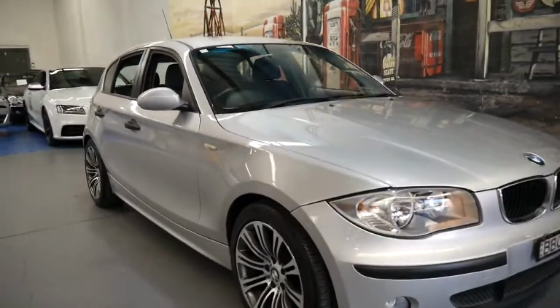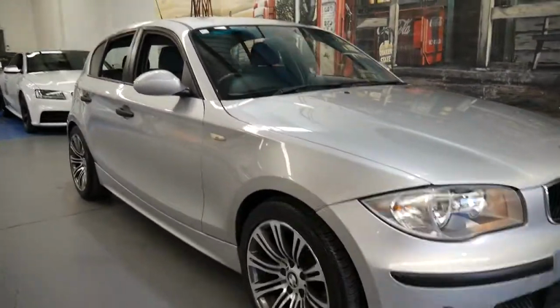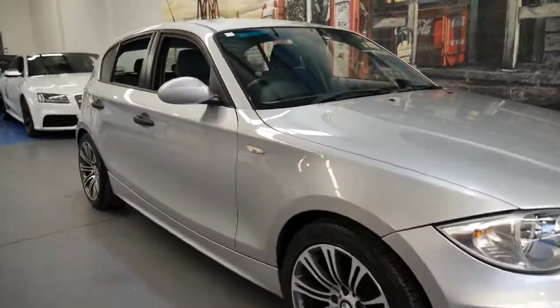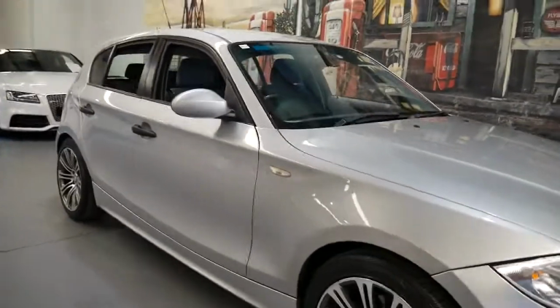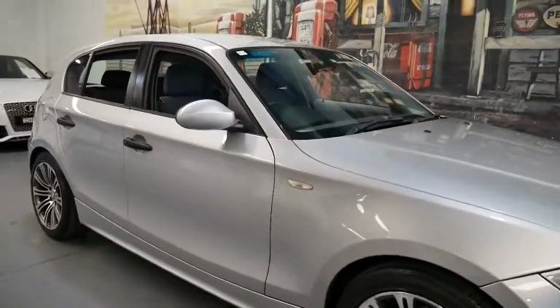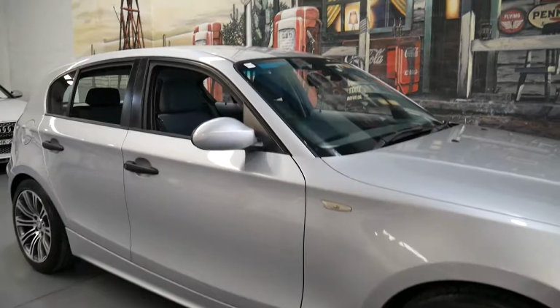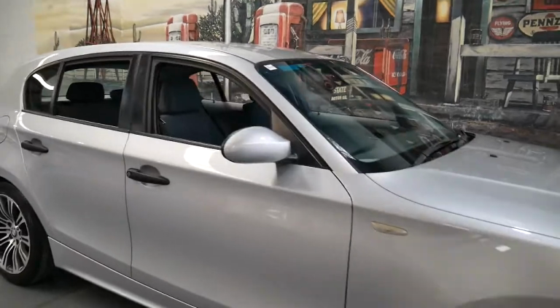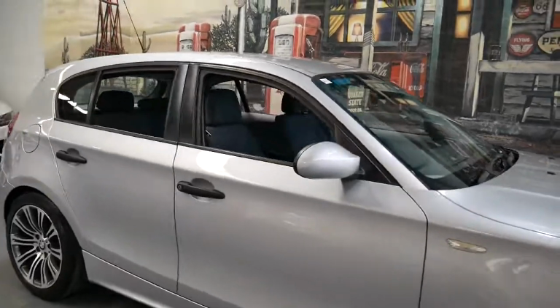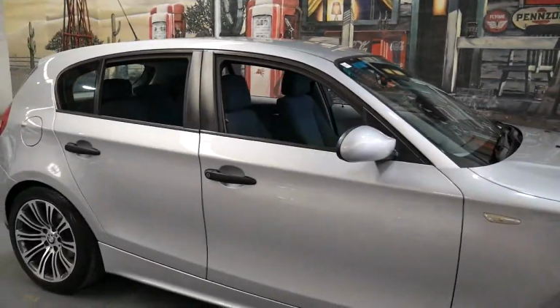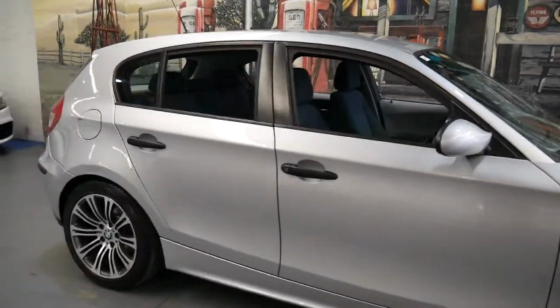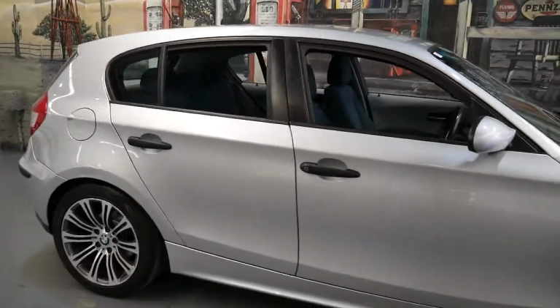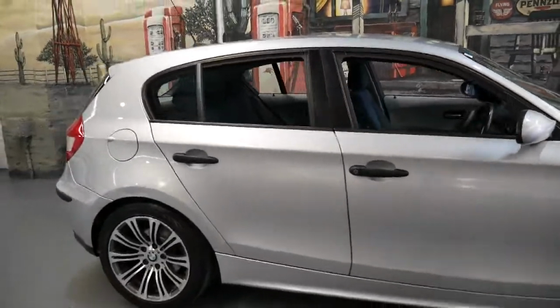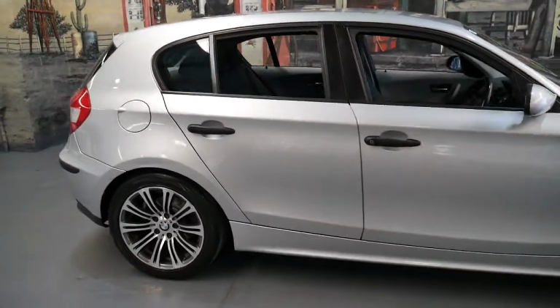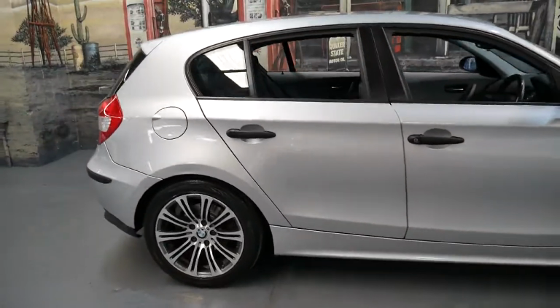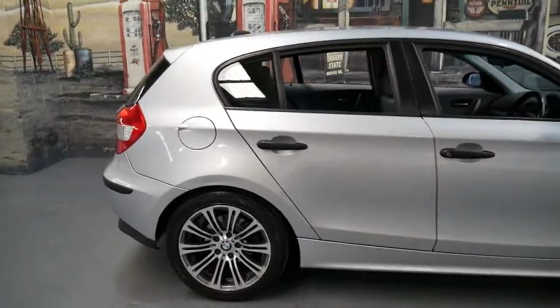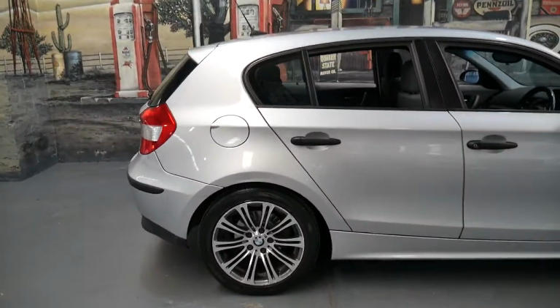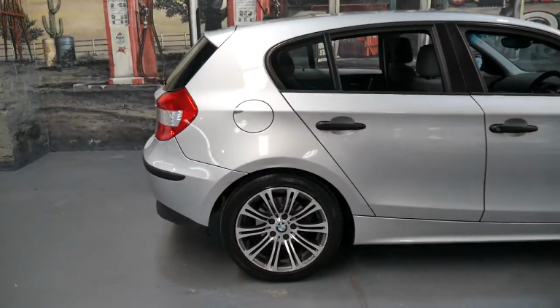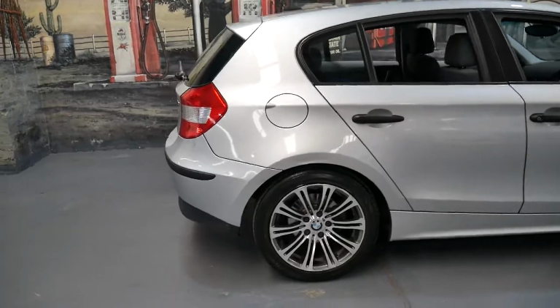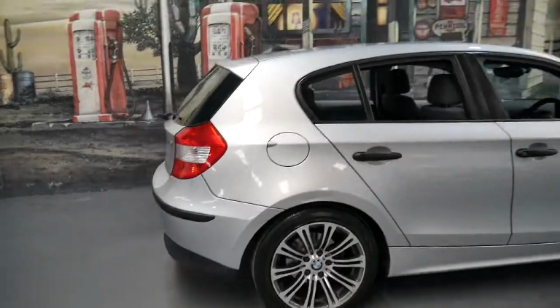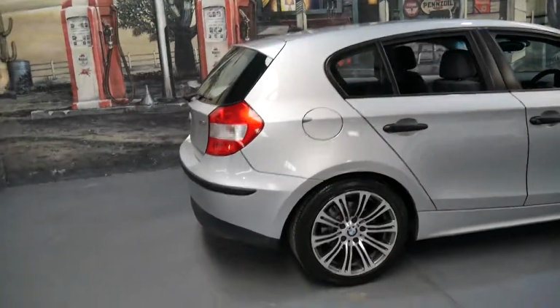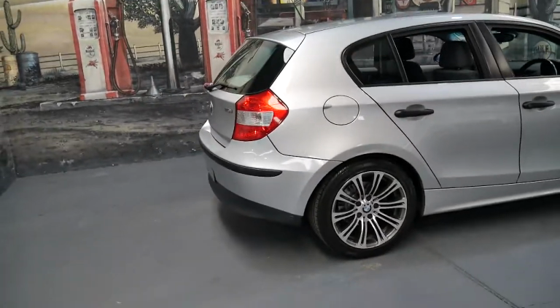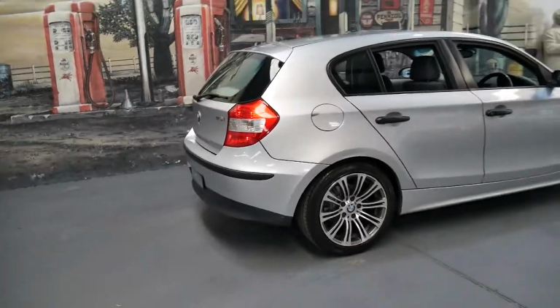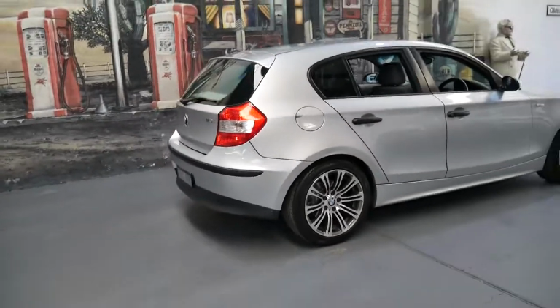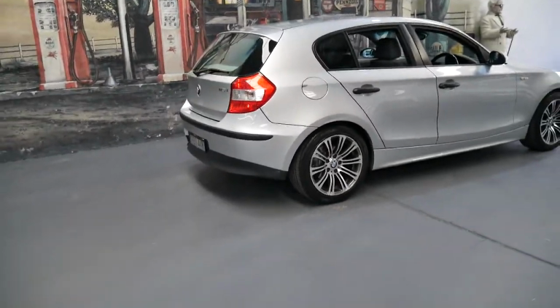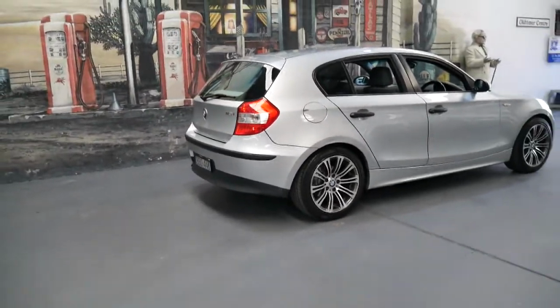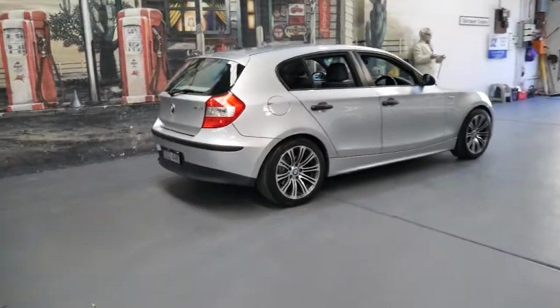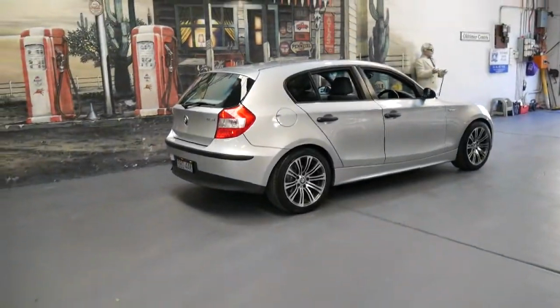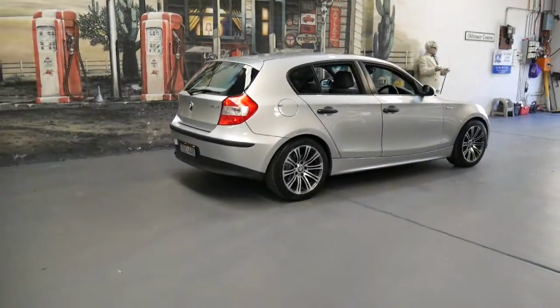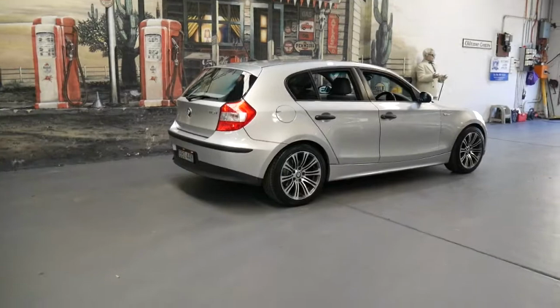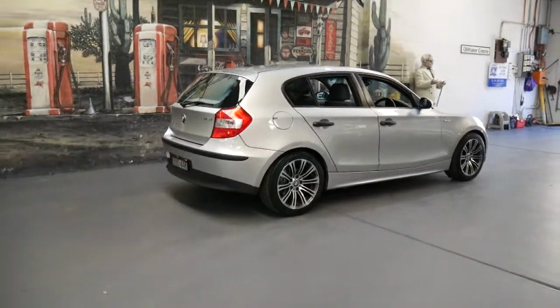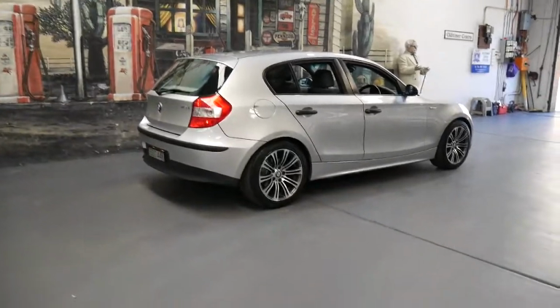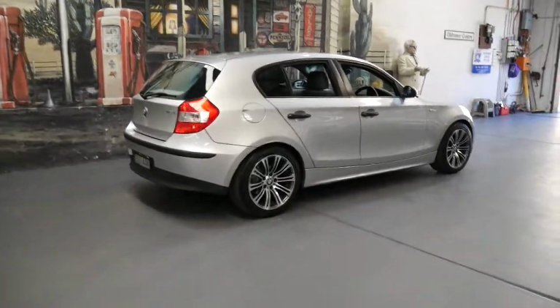Thank you for watching our video. My name is Philip Tarrant and we are the Old Timer Centre. I'm going to talk to you about this very nice BMW 116i.